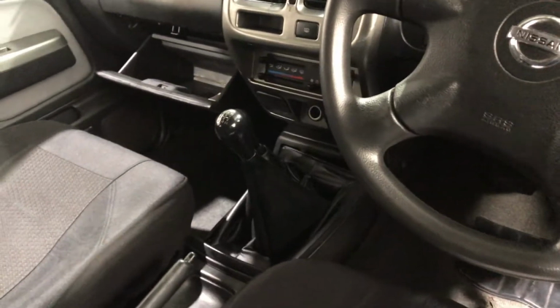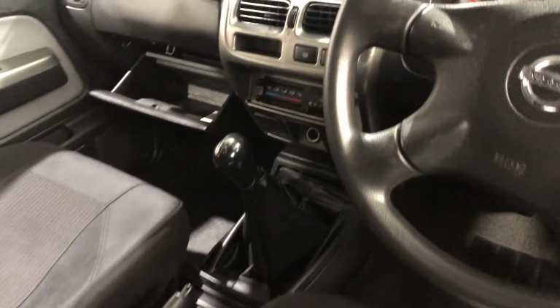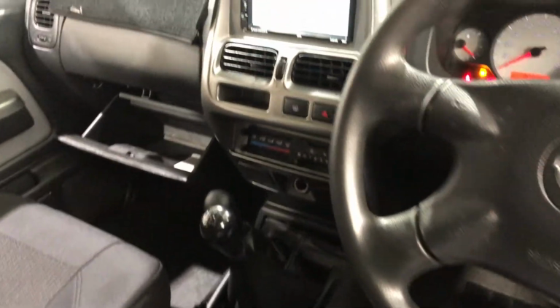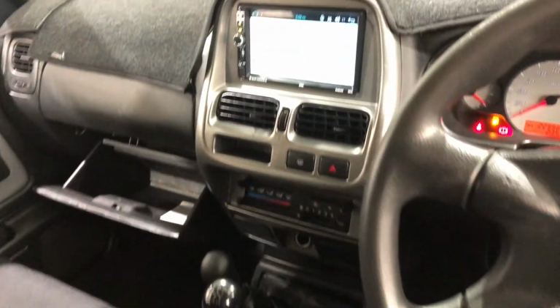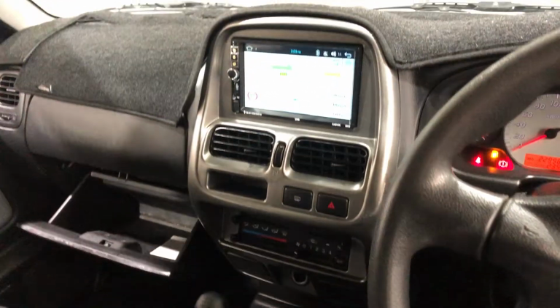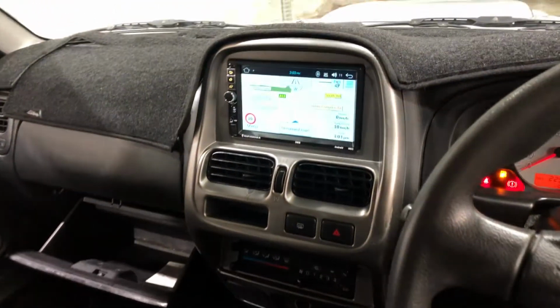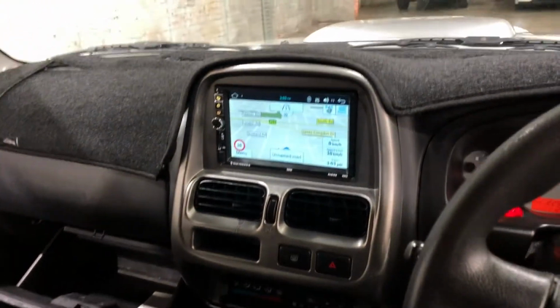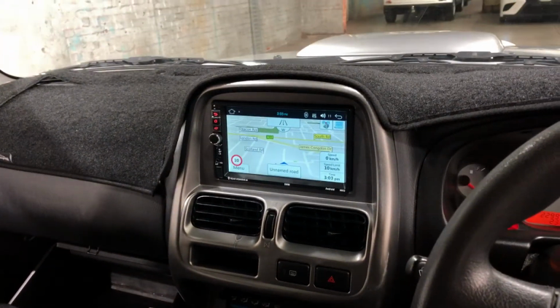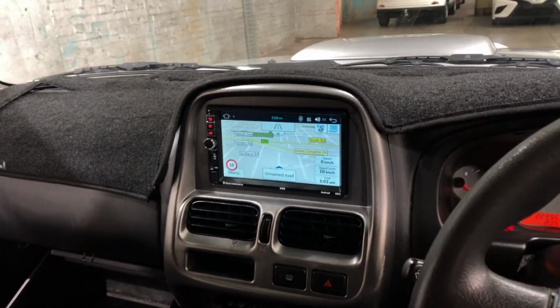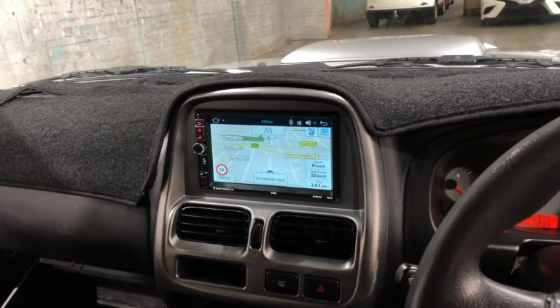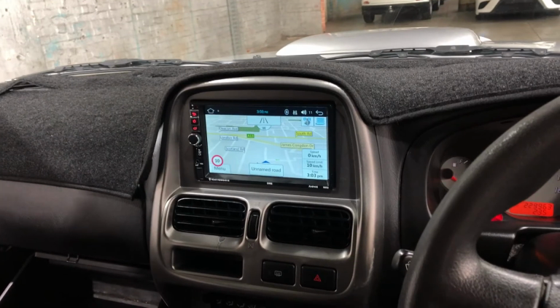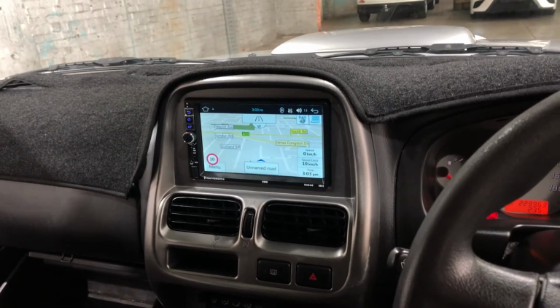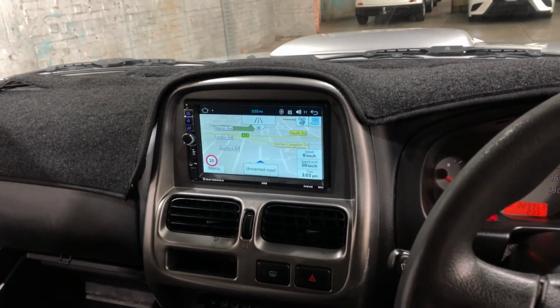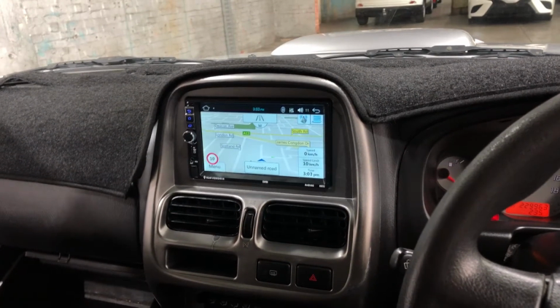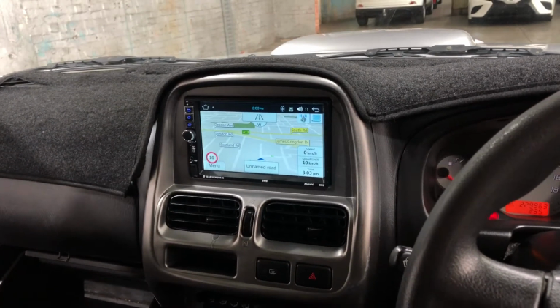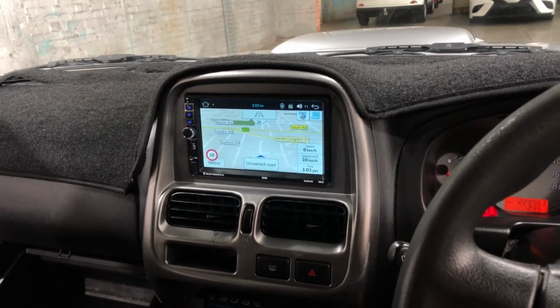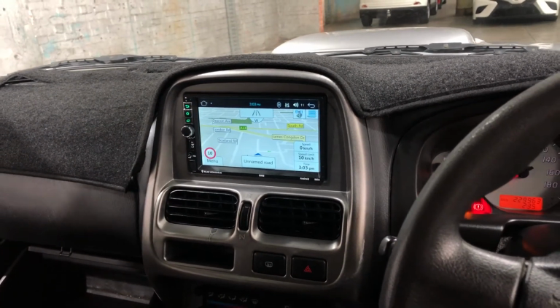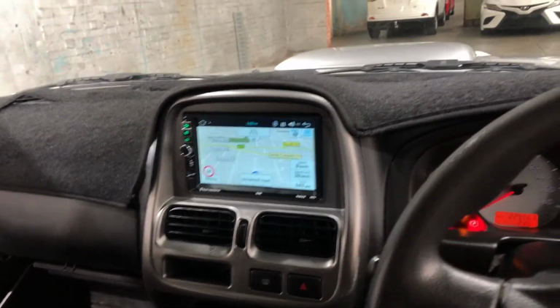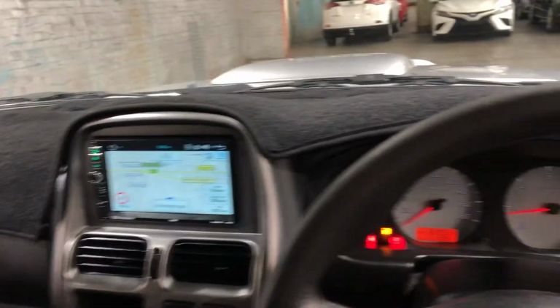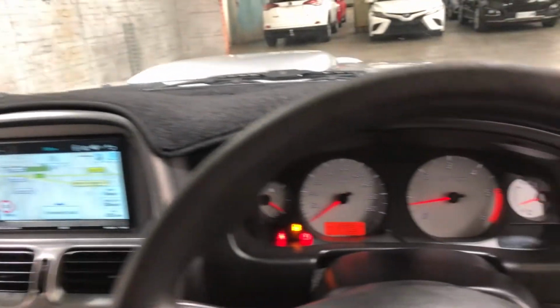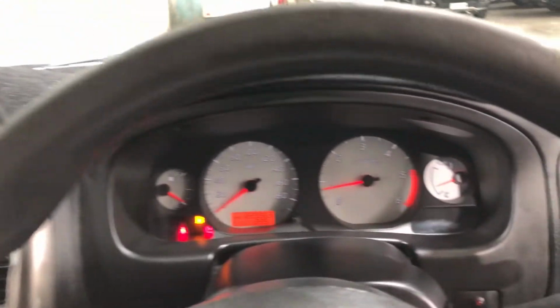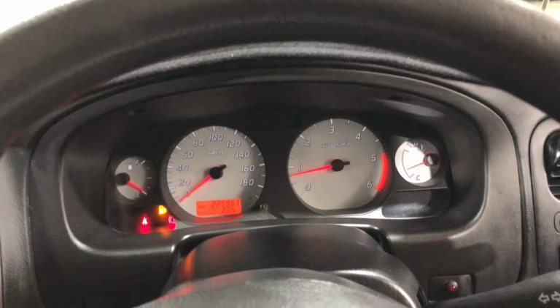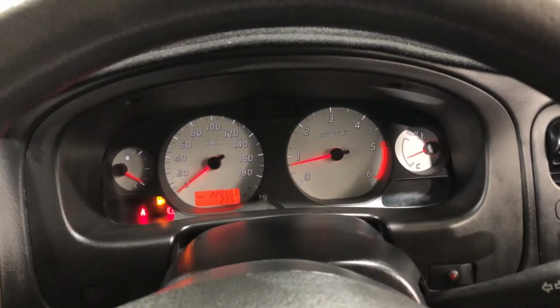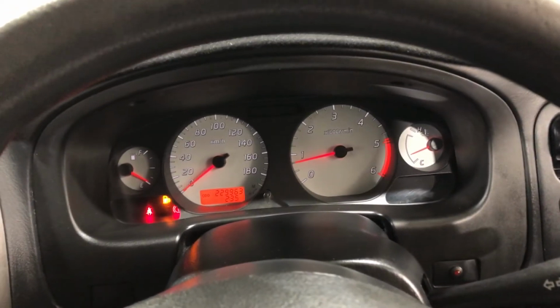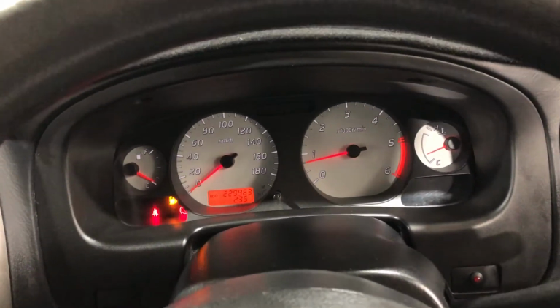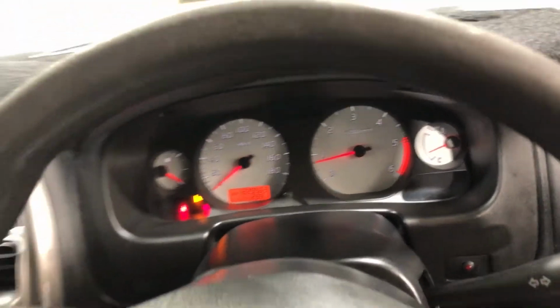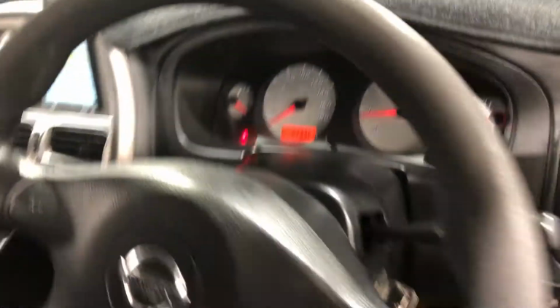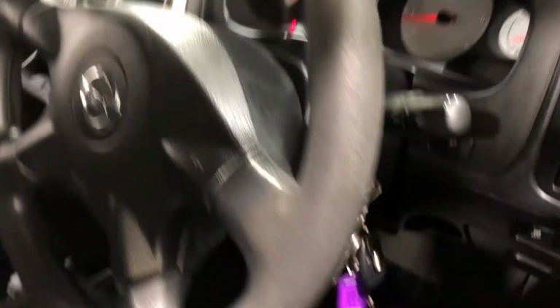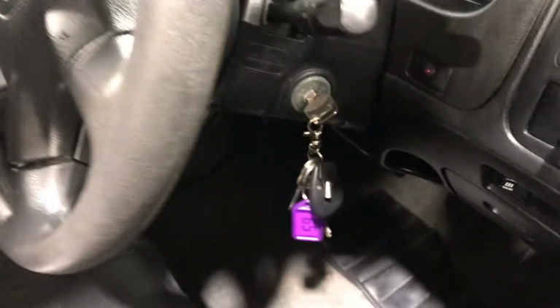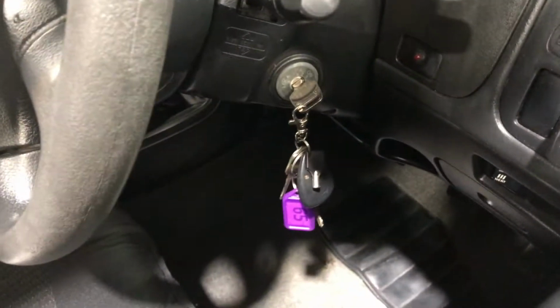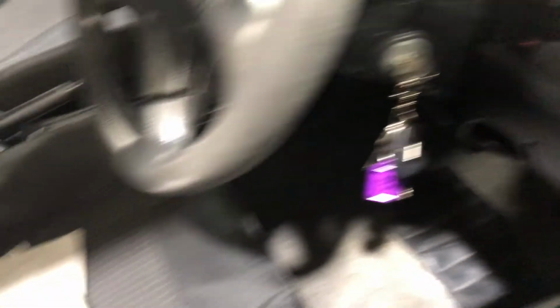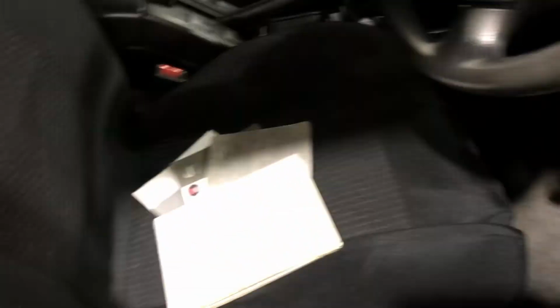The previous owner has installed an aftermarket head unit with CD player, Bluetooth connectivity, reverse camera, and sat nav. This car has travelled 329,000km on the clock. It also comes with two sets of keys and a full set of books.